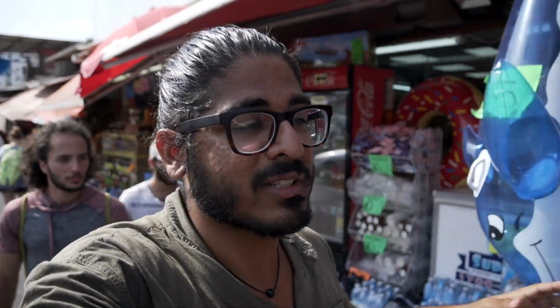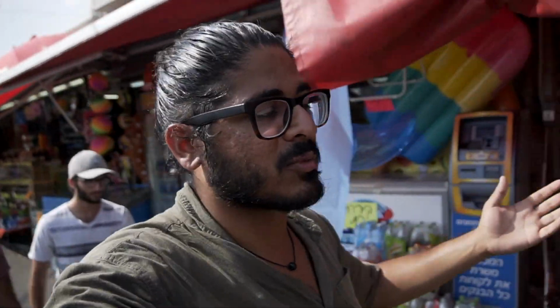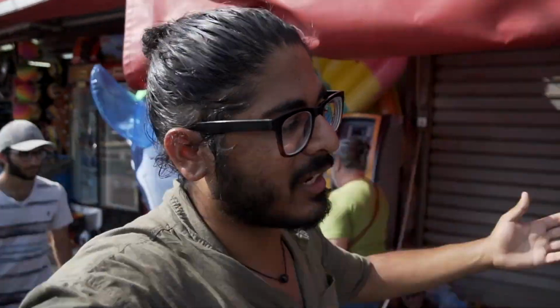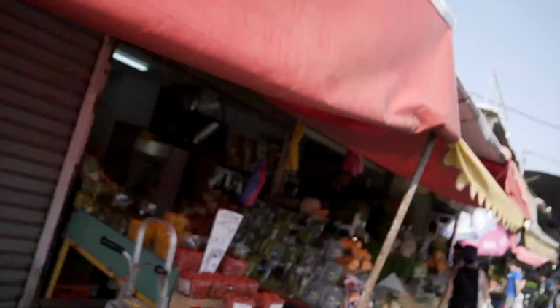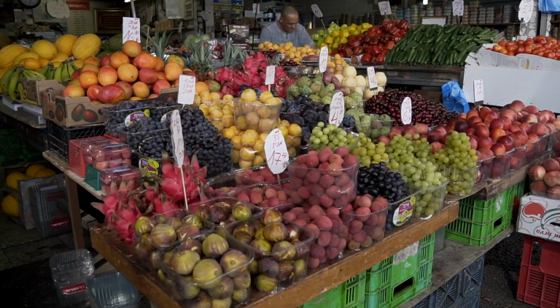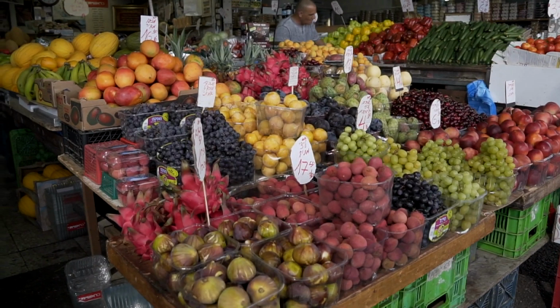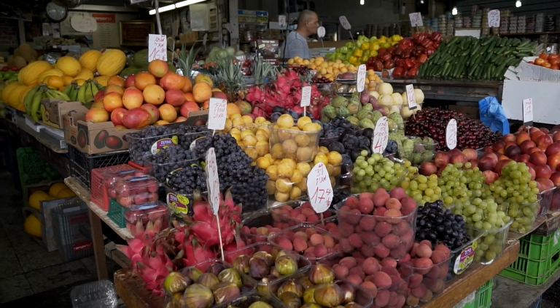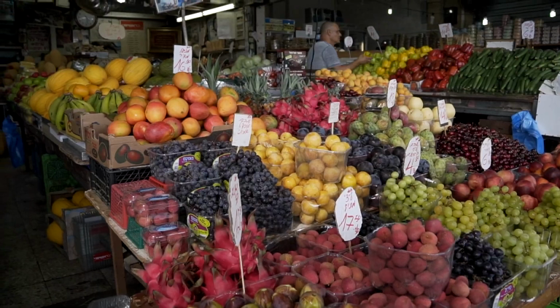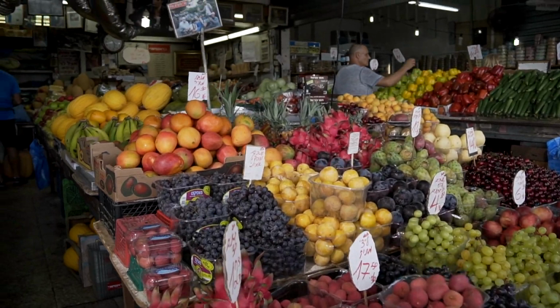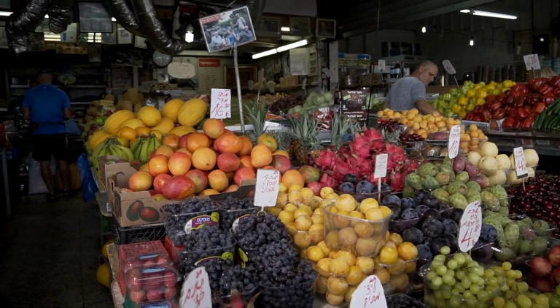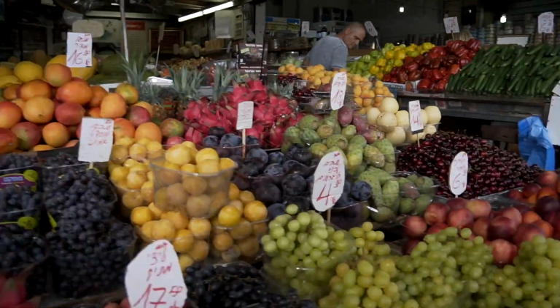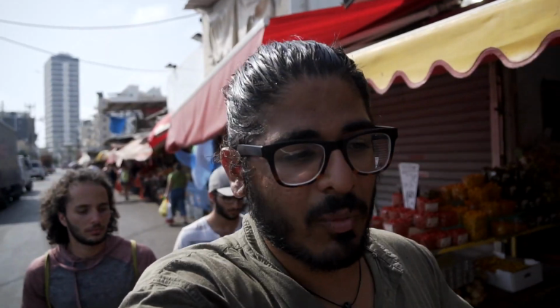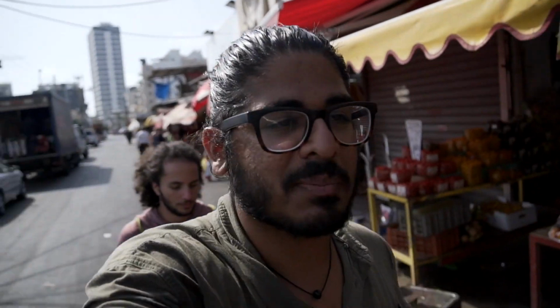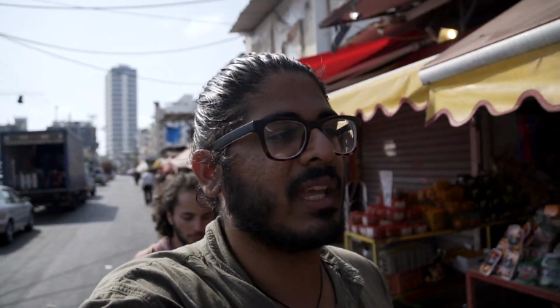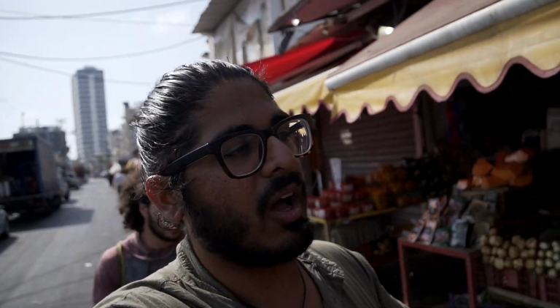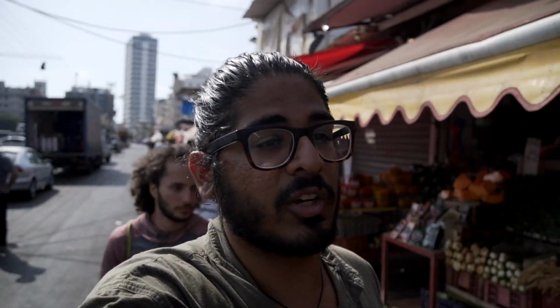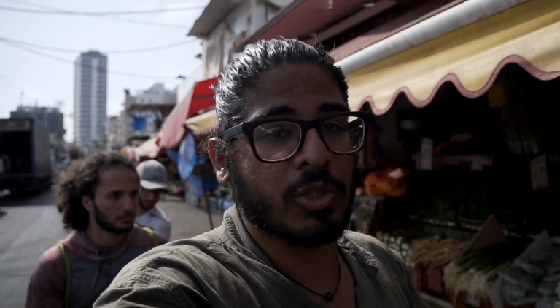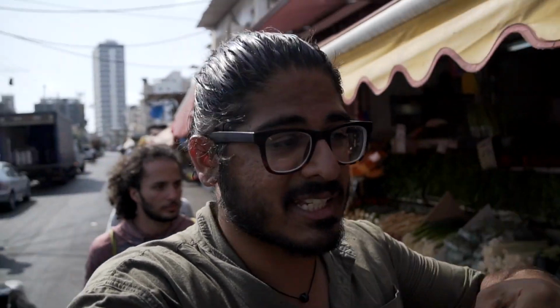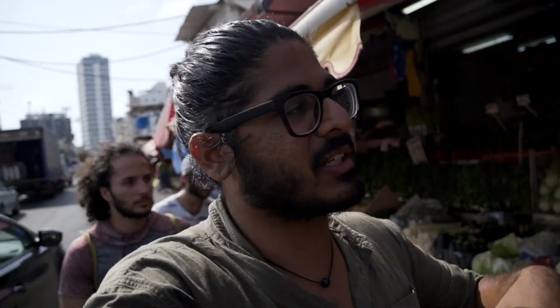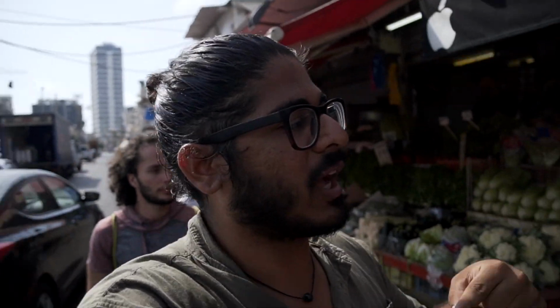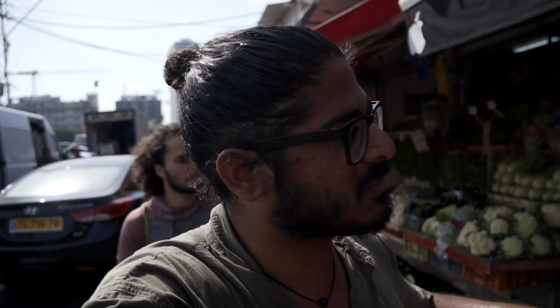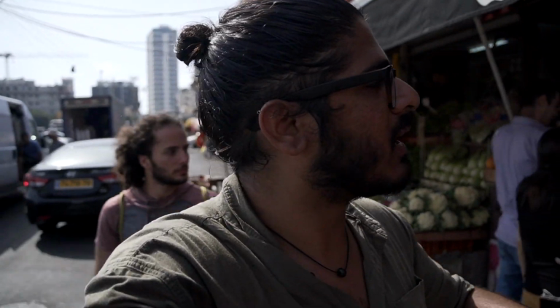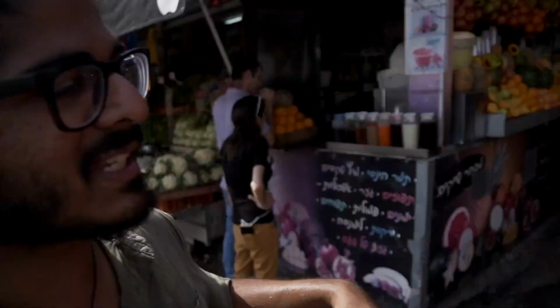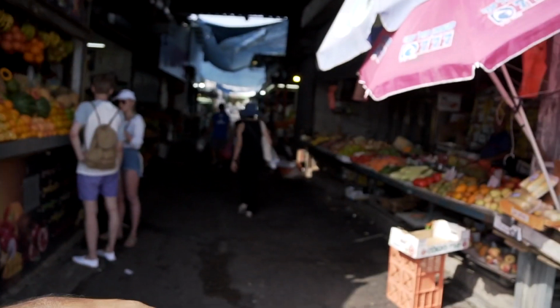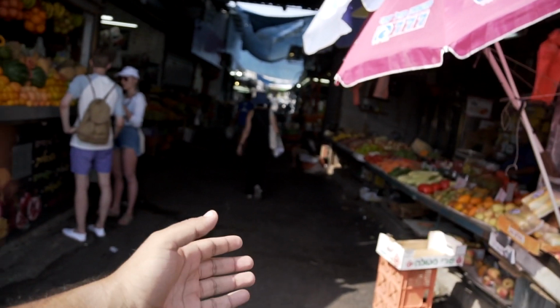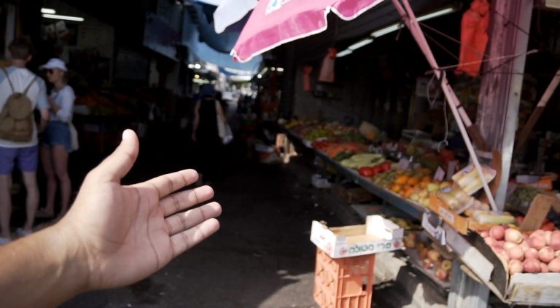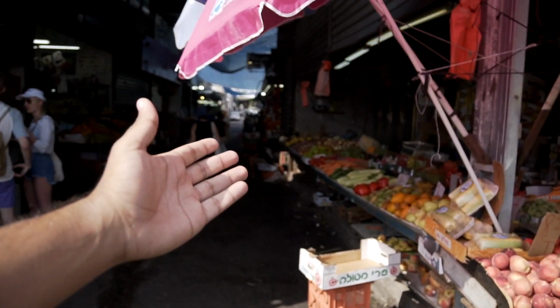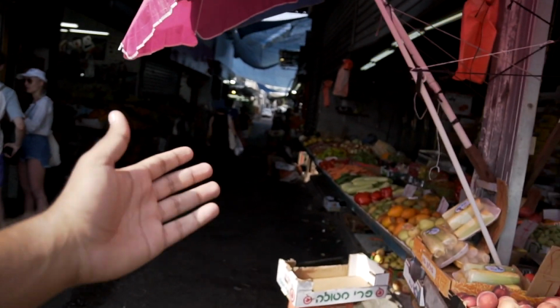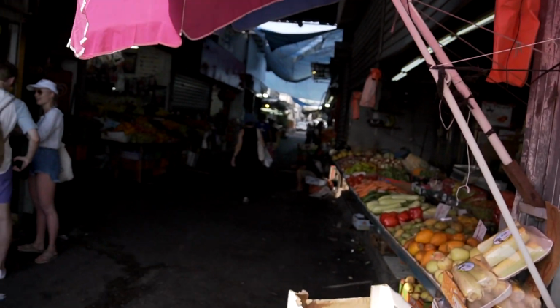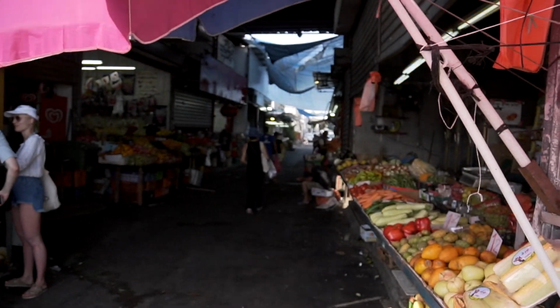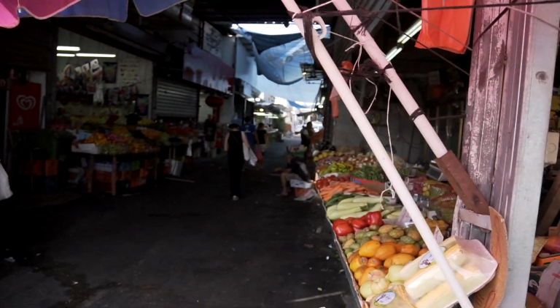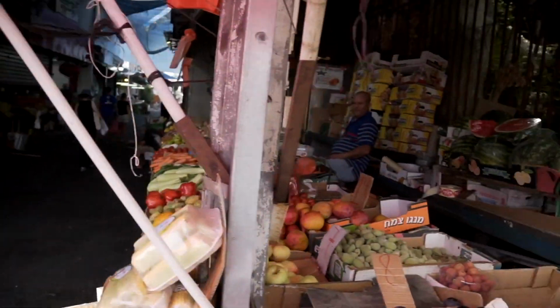First thing you notice when you come in here are the wide array of vegetables and fruits. If you're coming here and you want to just spend money on your own groceries, this is the place to do it. This is definitely a place to do it — you have alleys and alleys of fresh fruits and vegetables across the entire market.